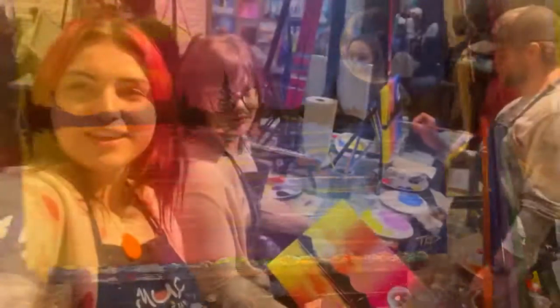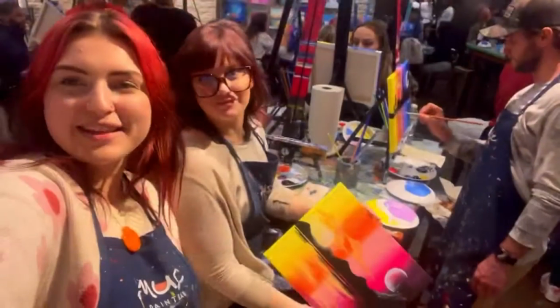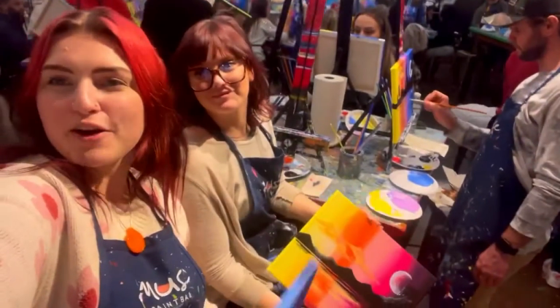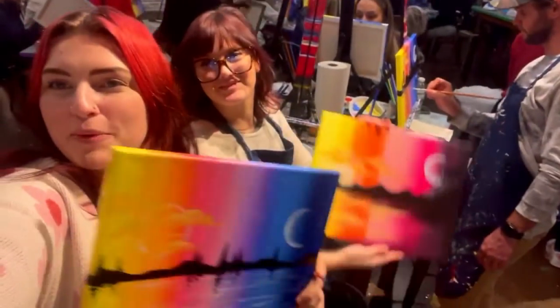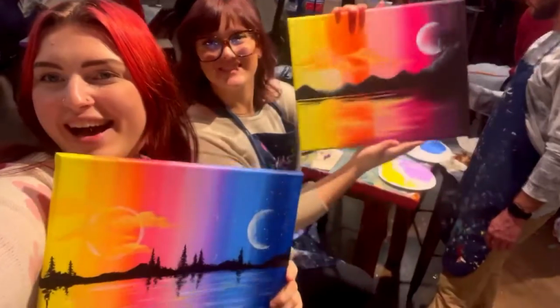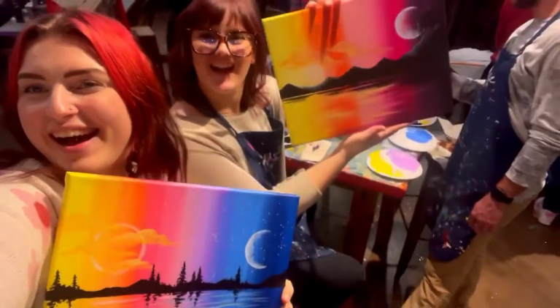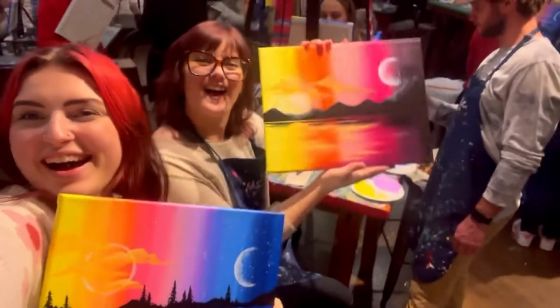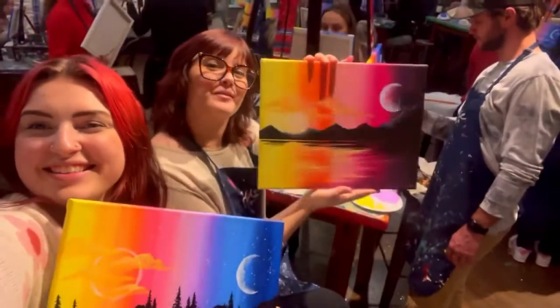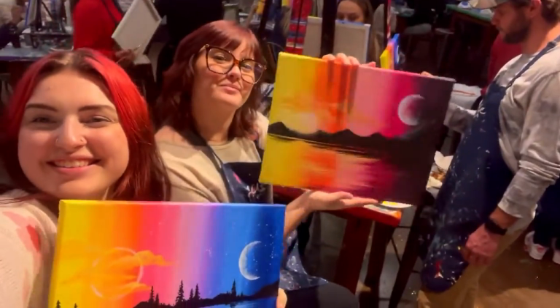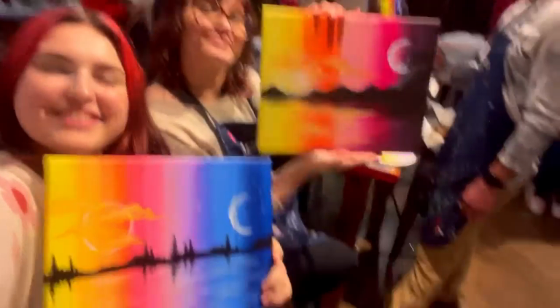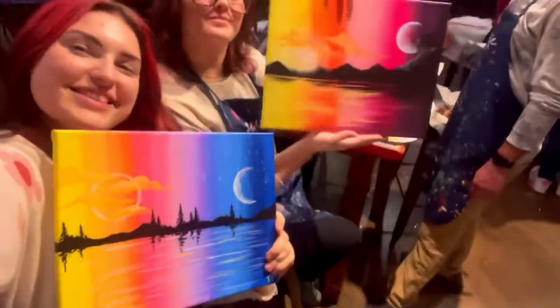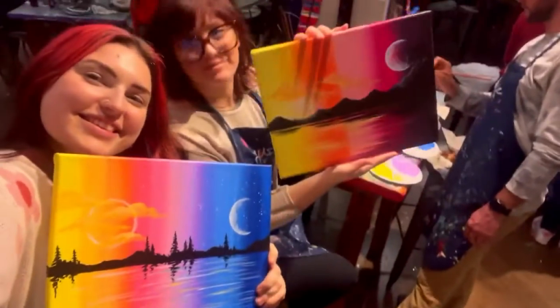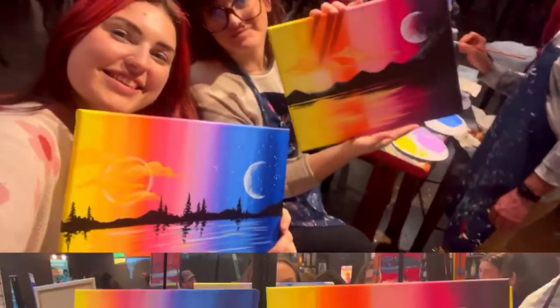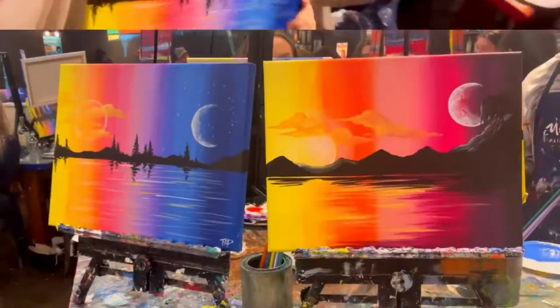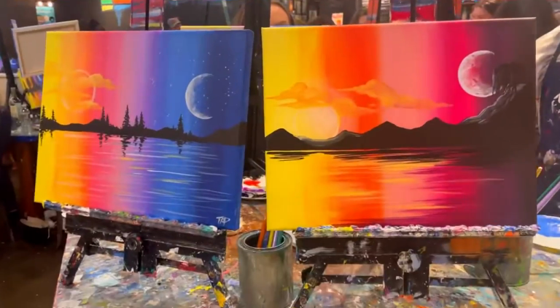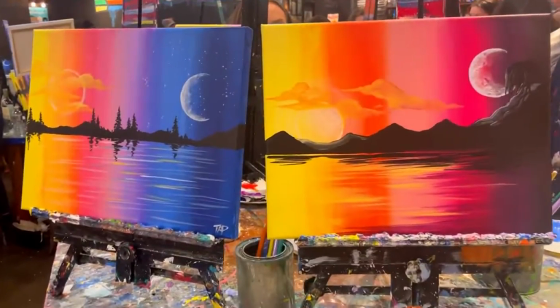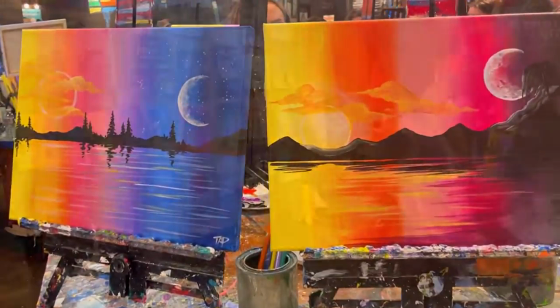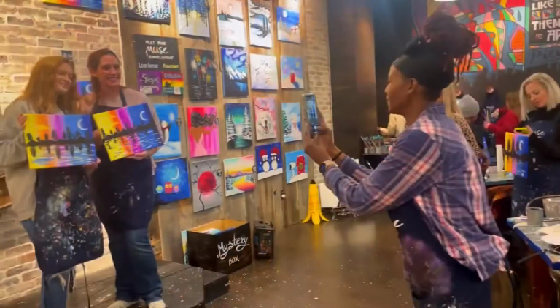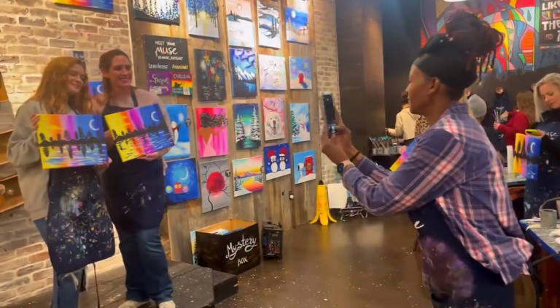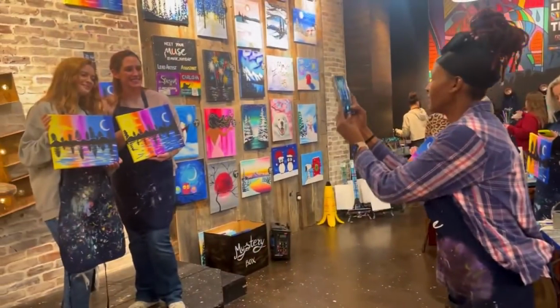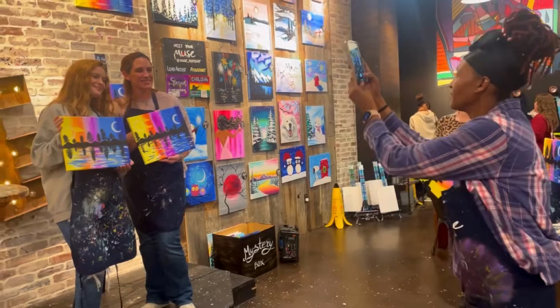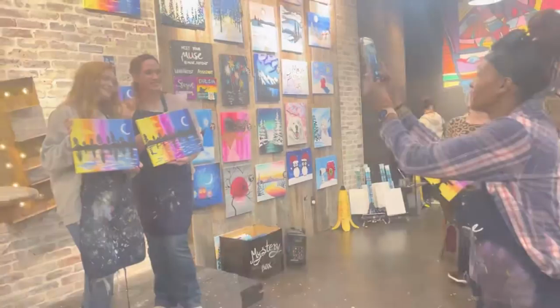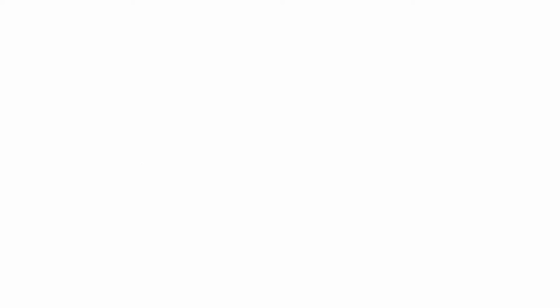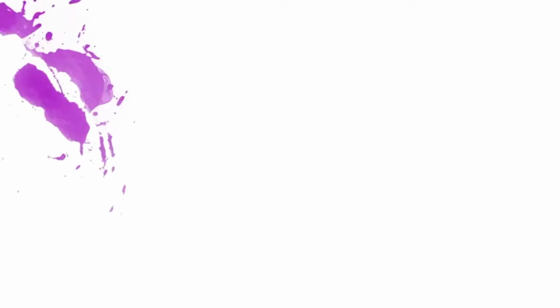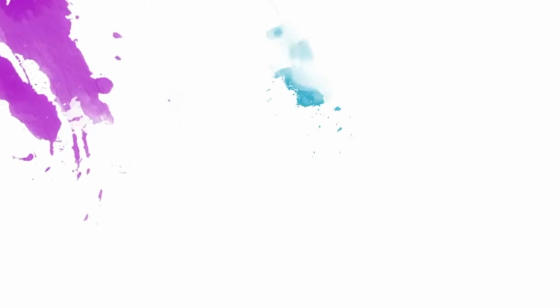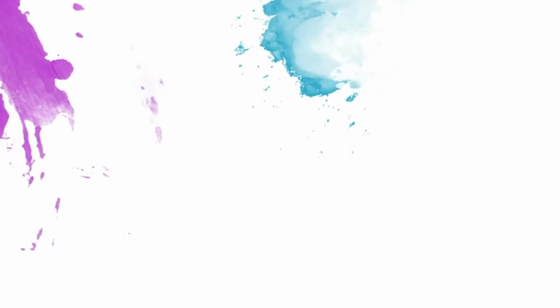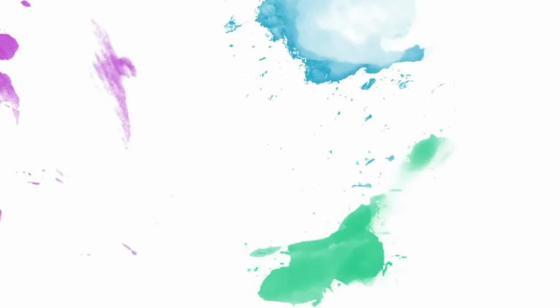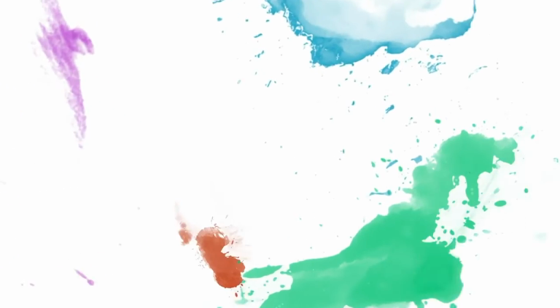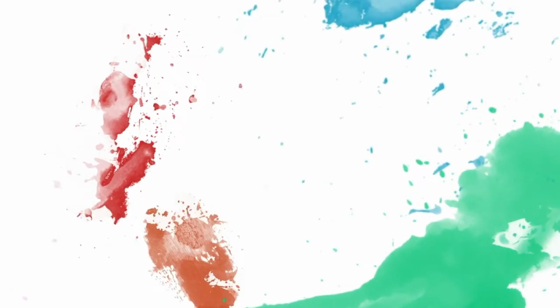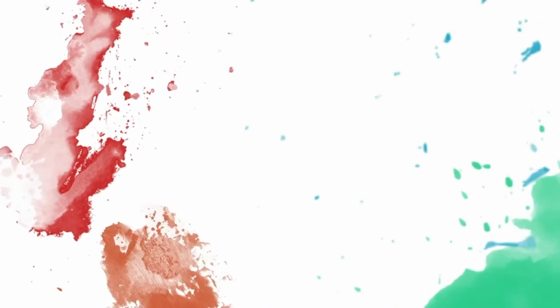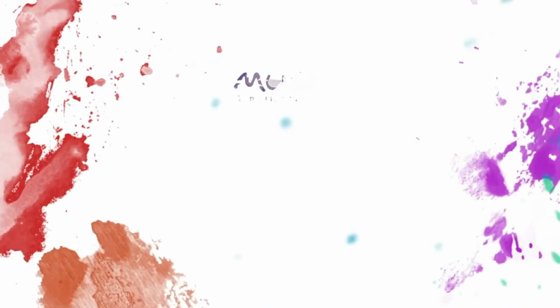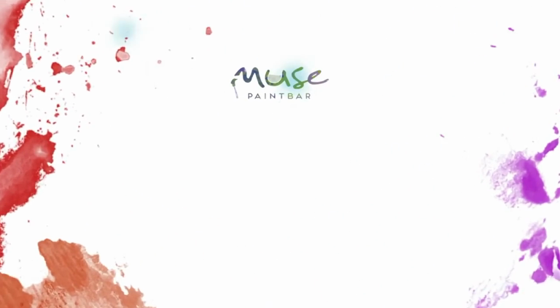Ready to see what we made? We're so happy with how they turned out and we had a fantastic time at Muse Paint Bar!